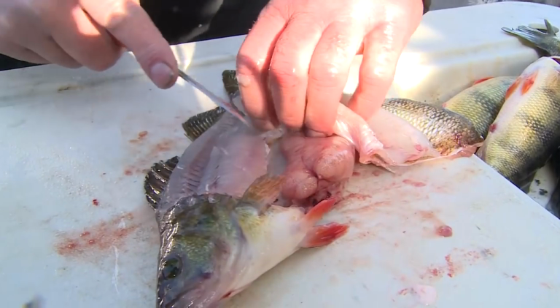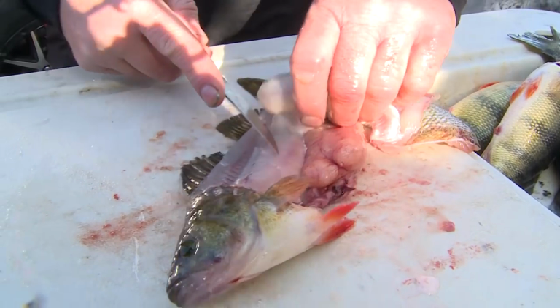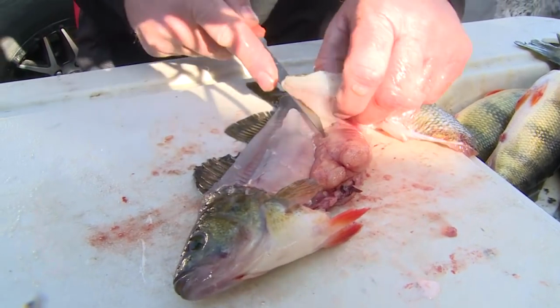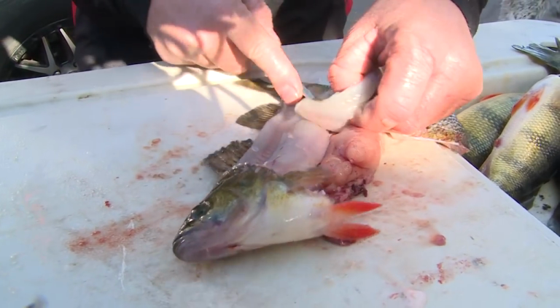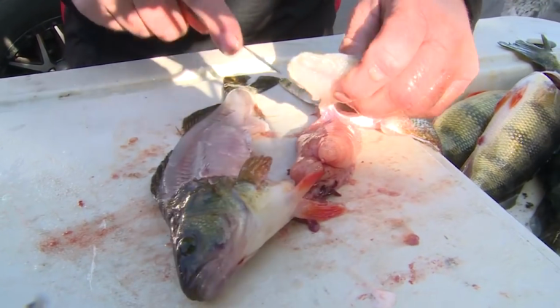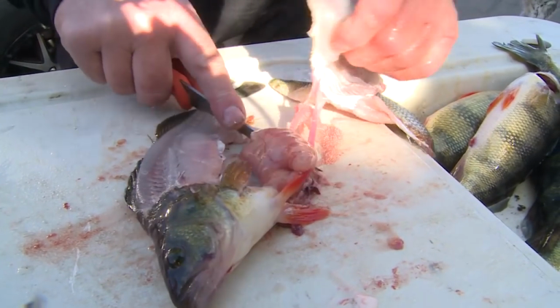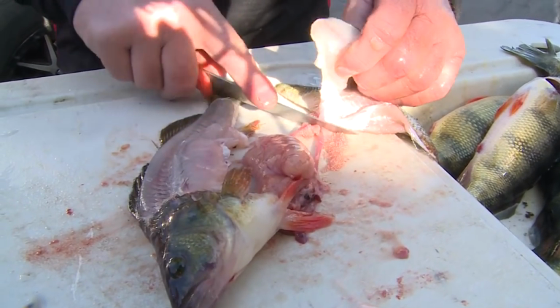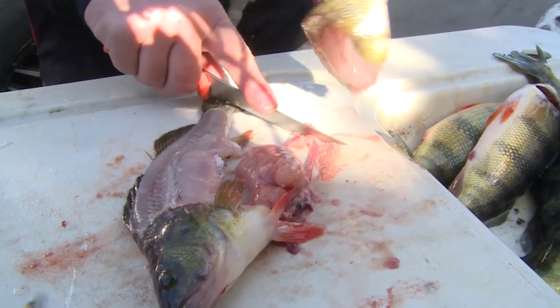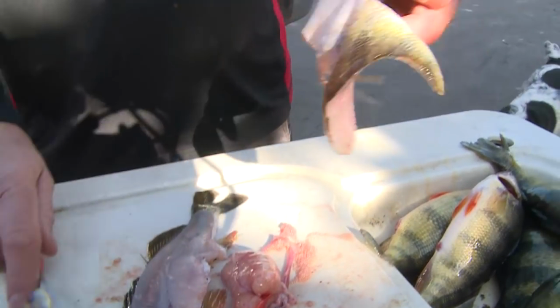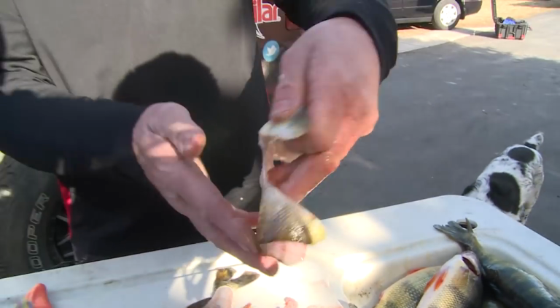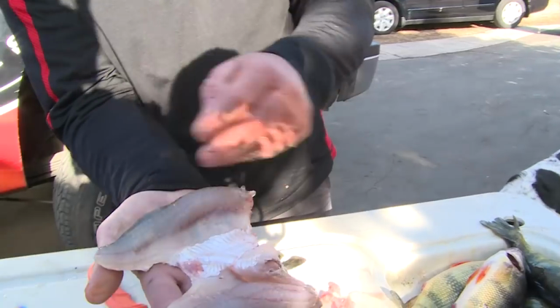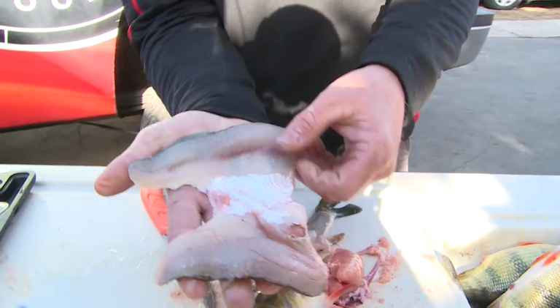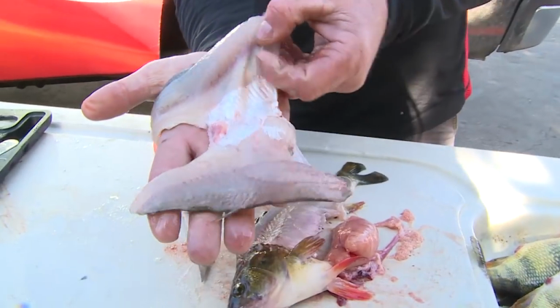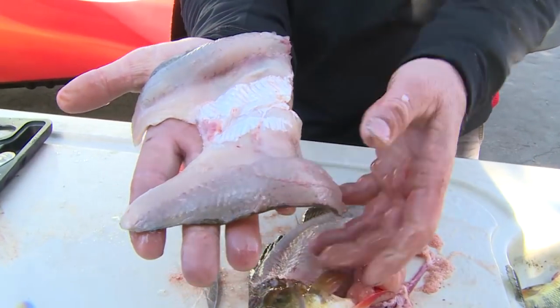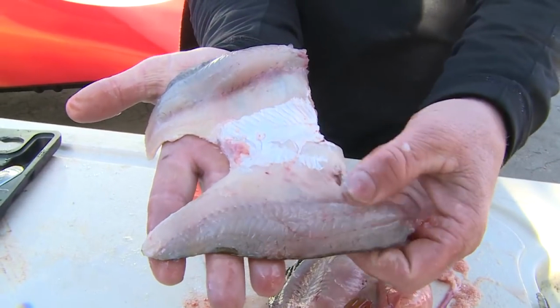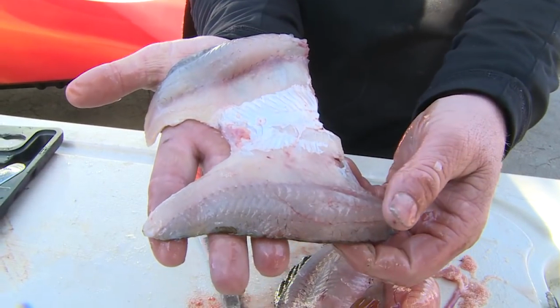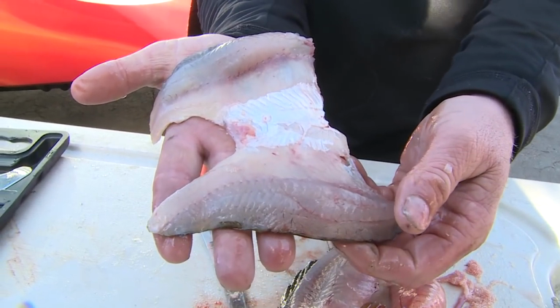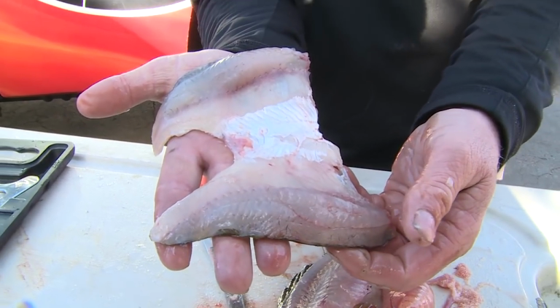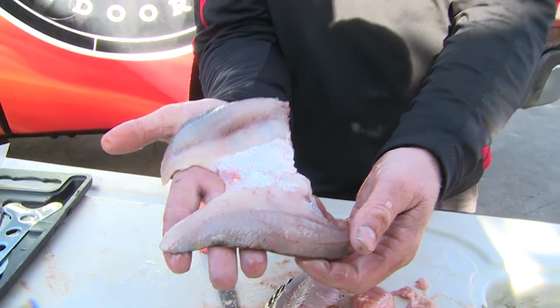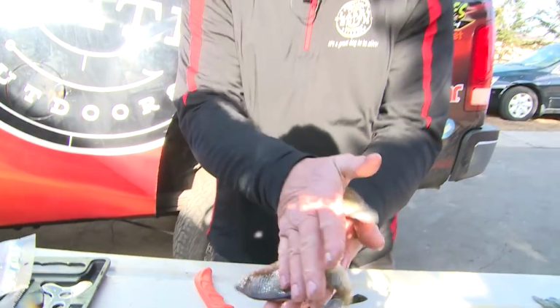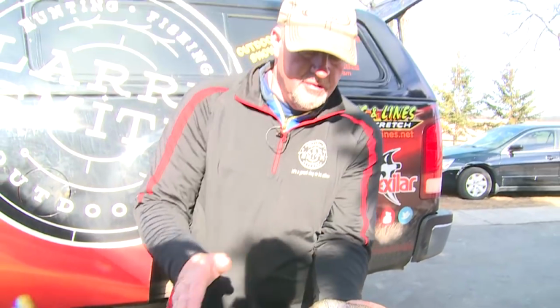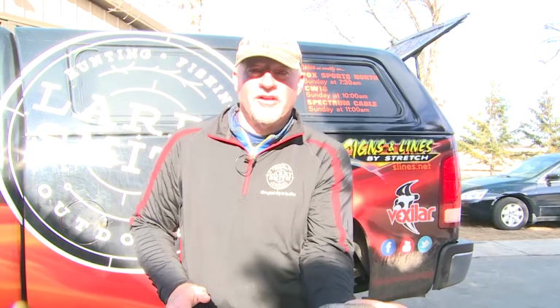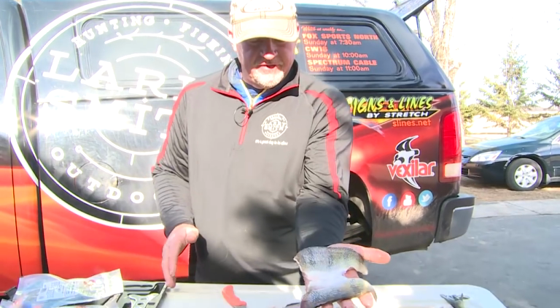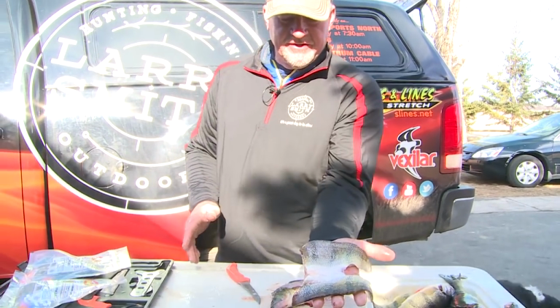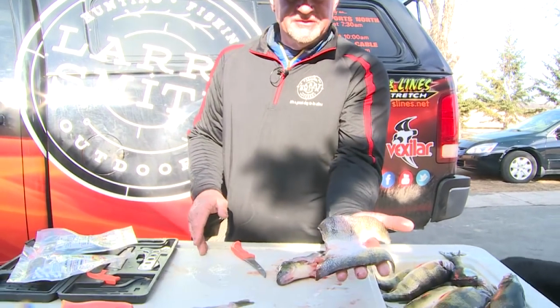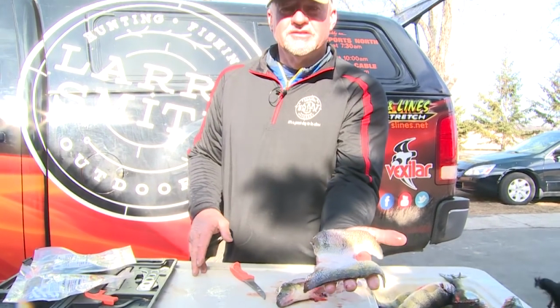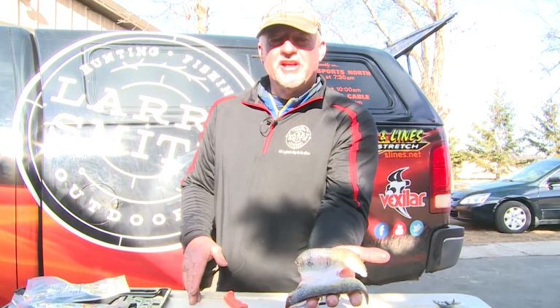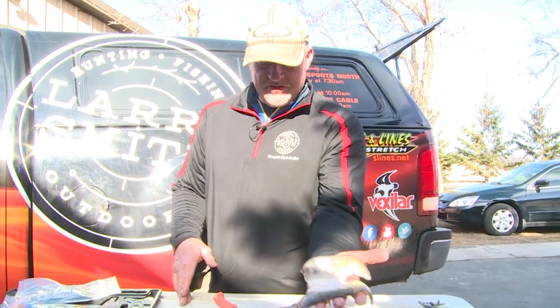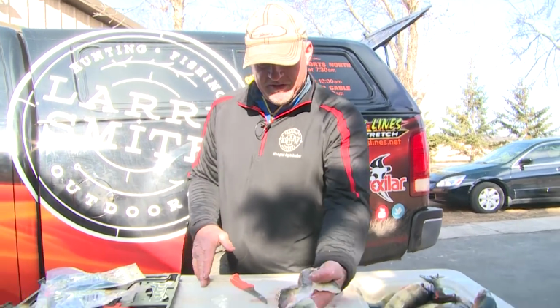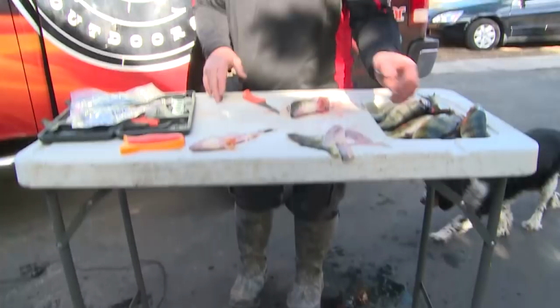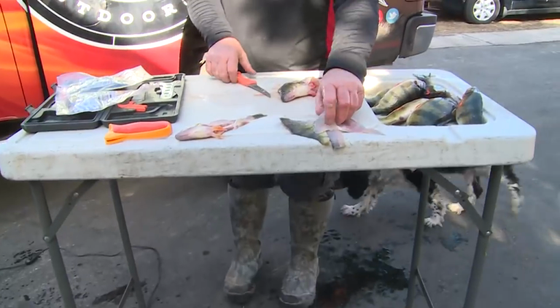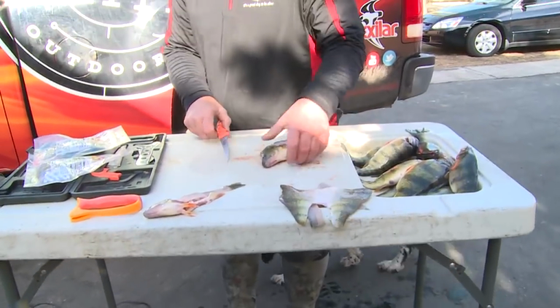Now watch this — look at that fillet right there. That's an absolutely perfect butterfly fillet, just like you would get in a restaurant. Look at that fillet — just like in a restaurant. But it's not.